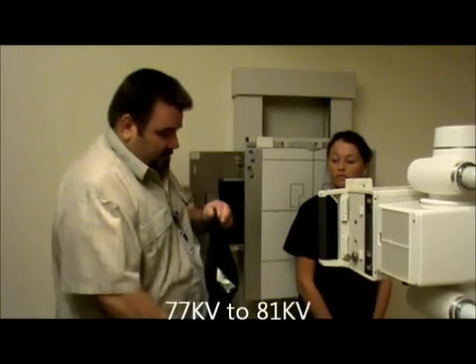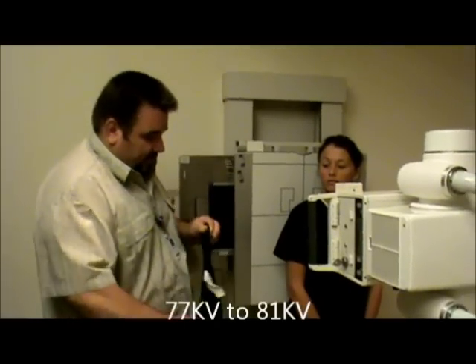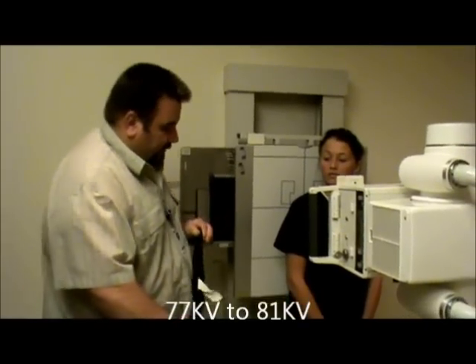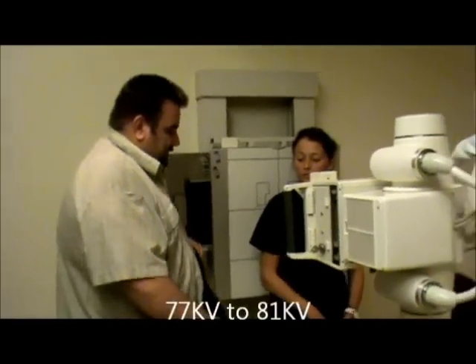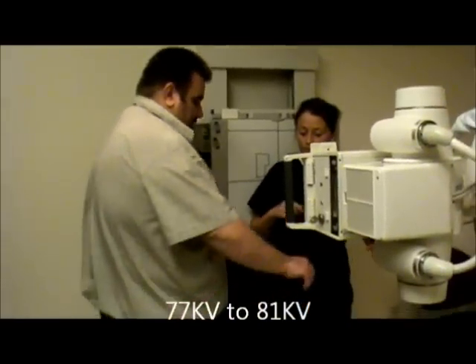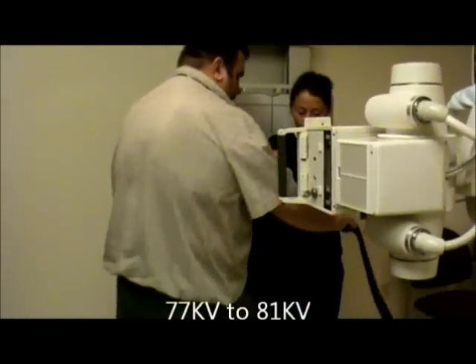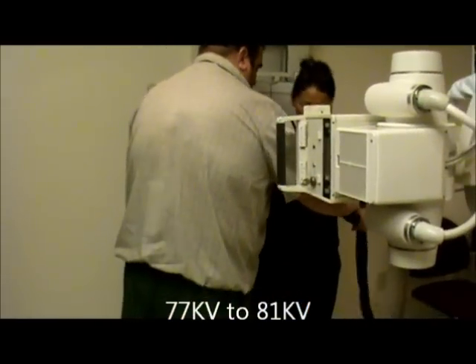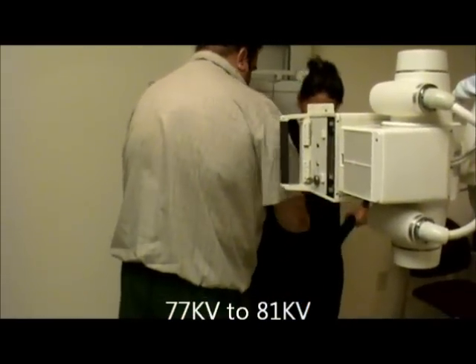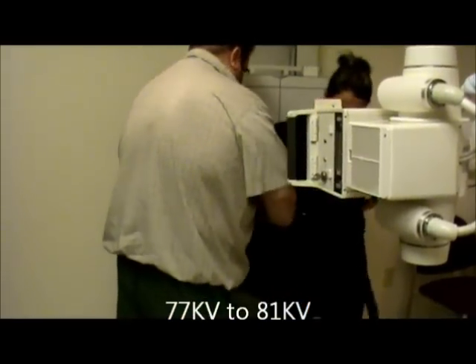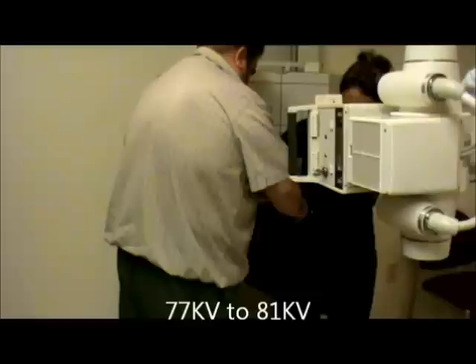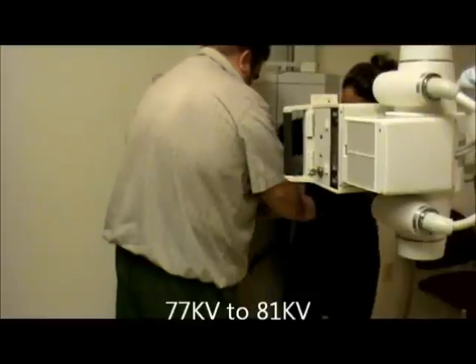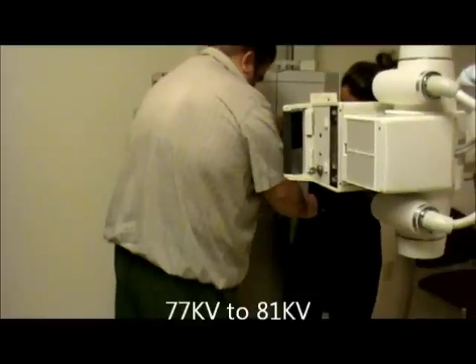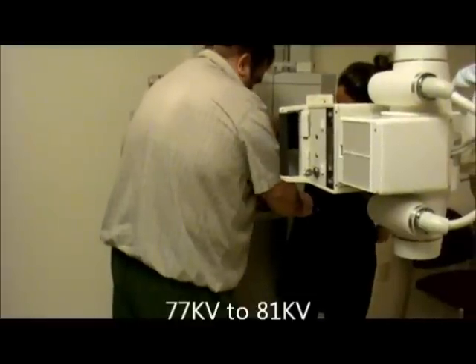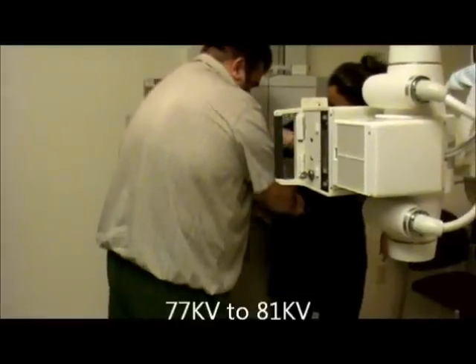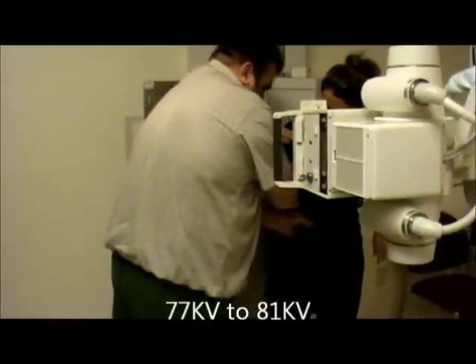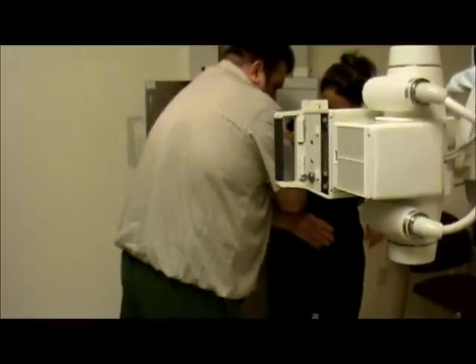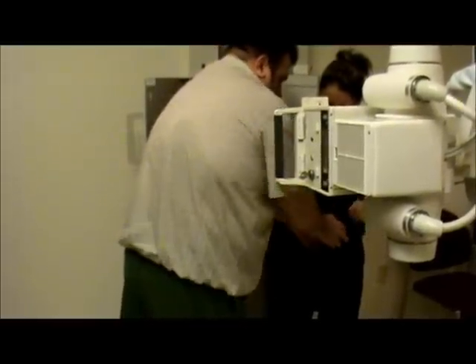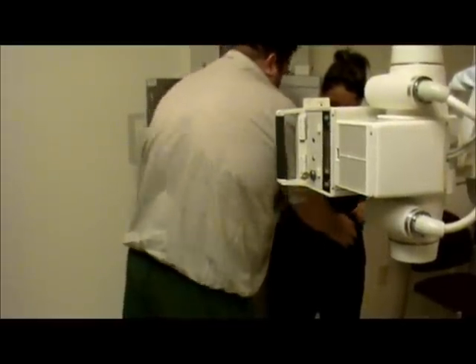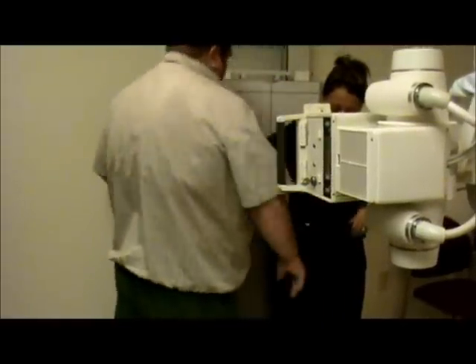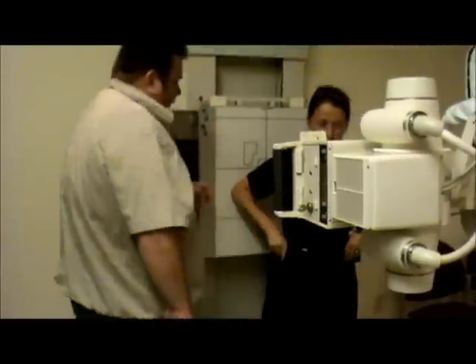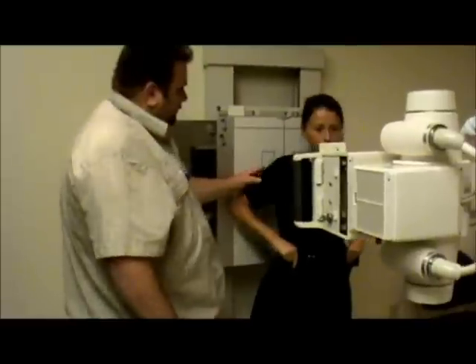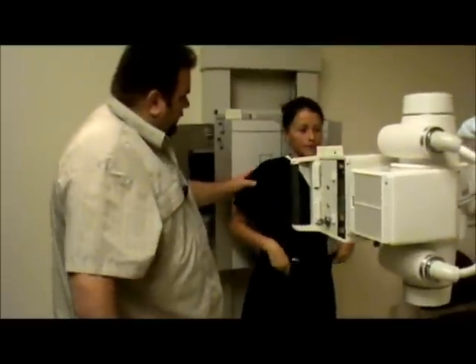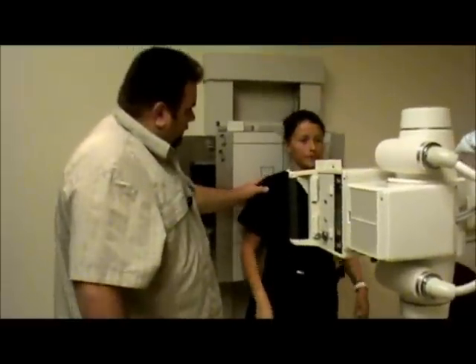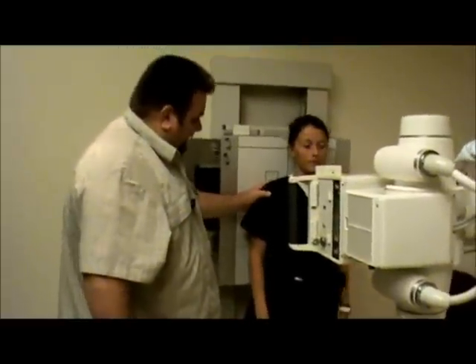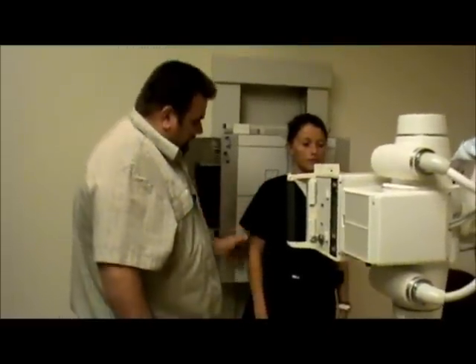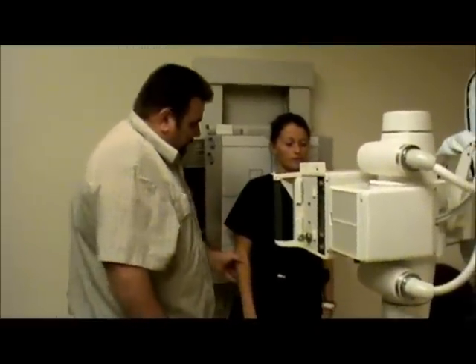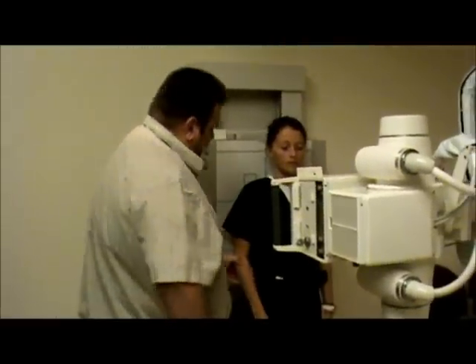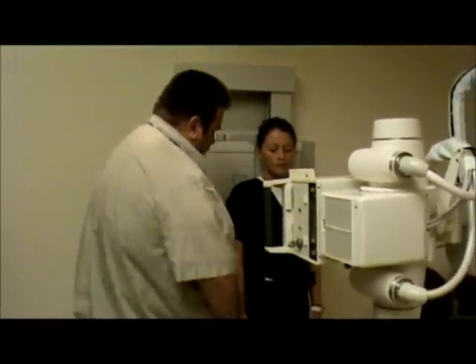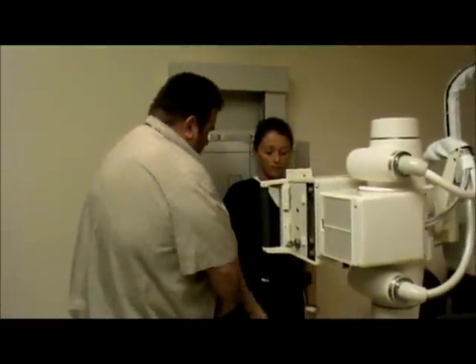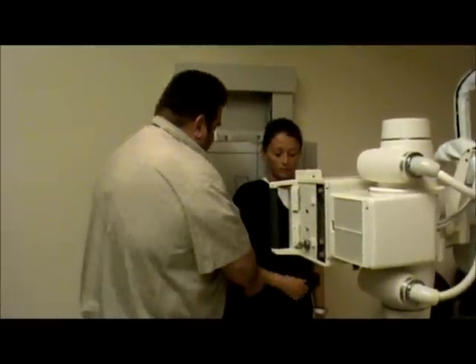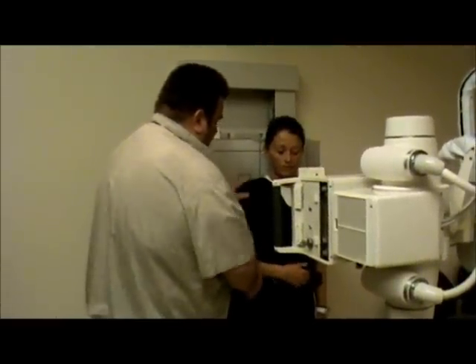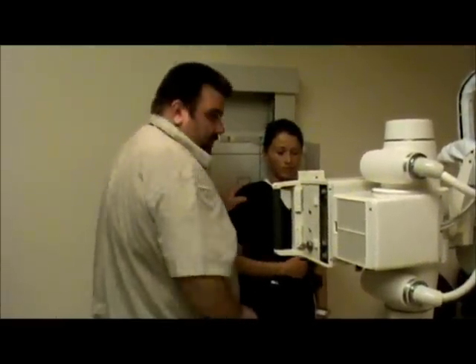Let me go ahead and shield the patient. Have the patient put her back against here. You can bring it on across your chest however it's comfortable for you.